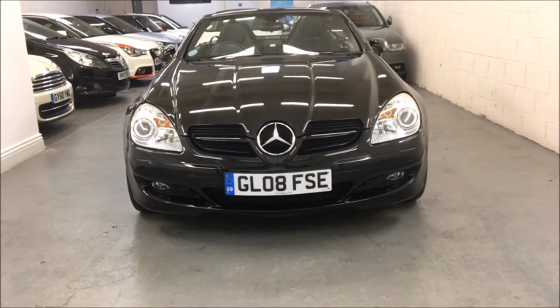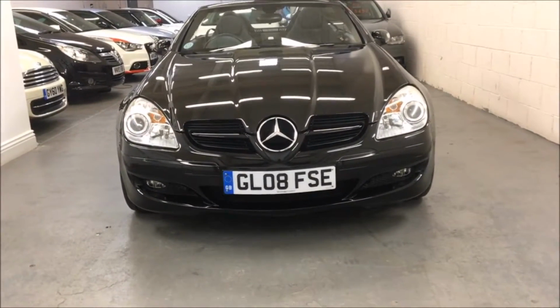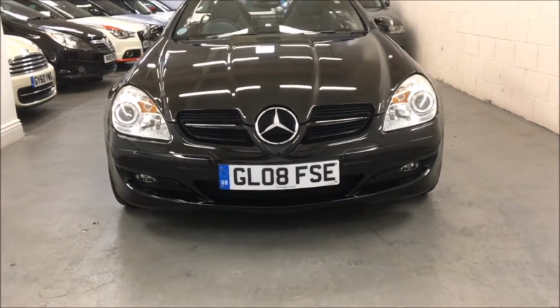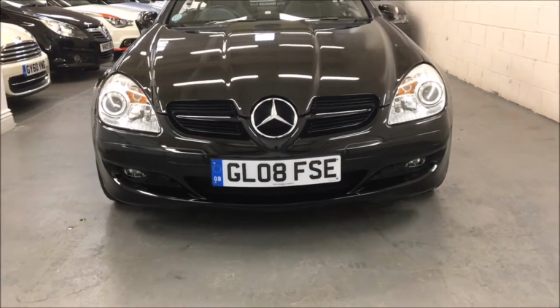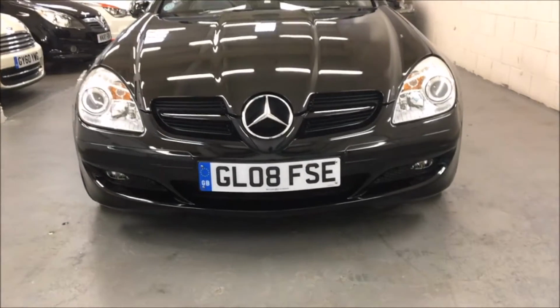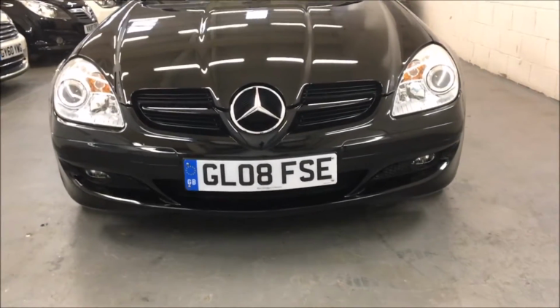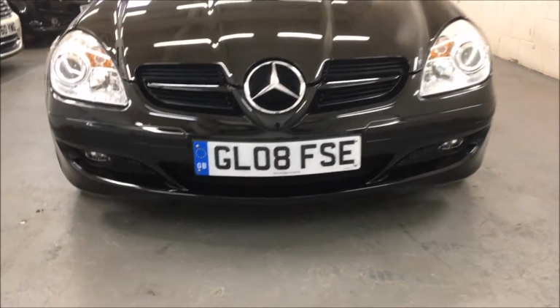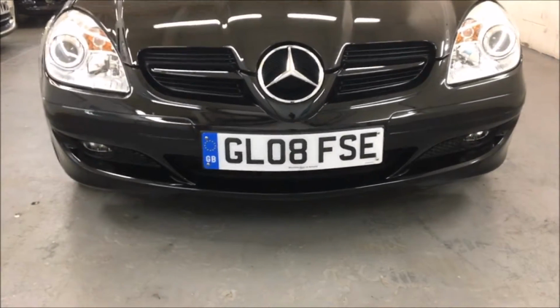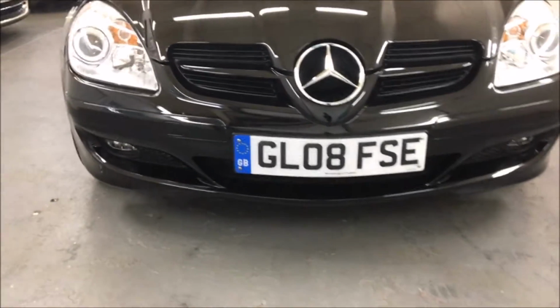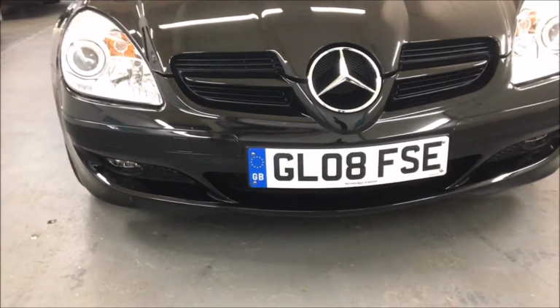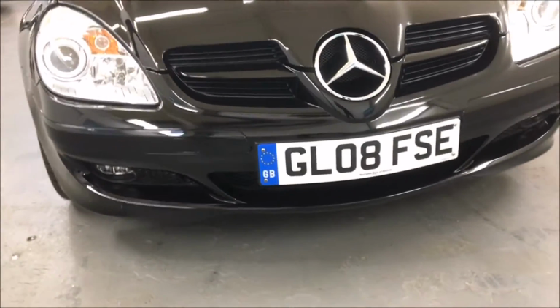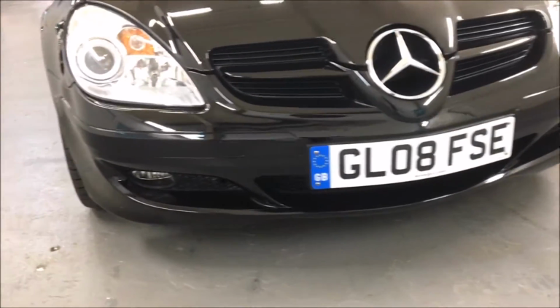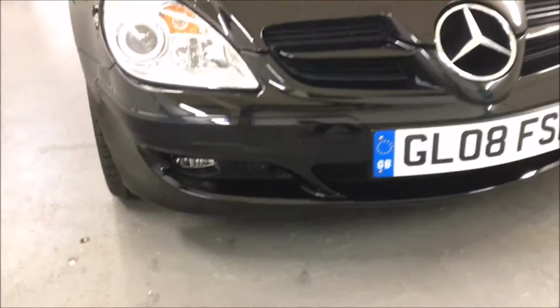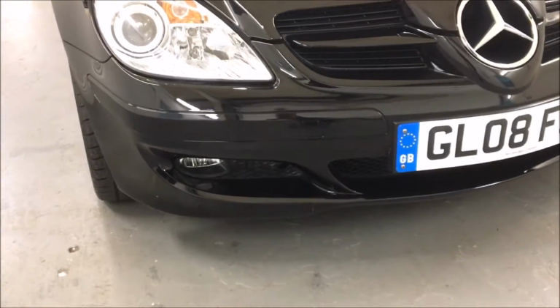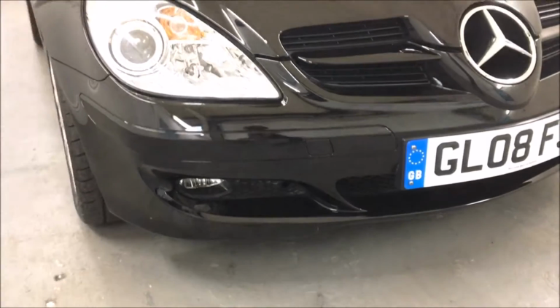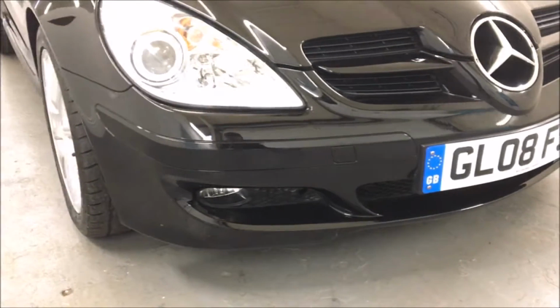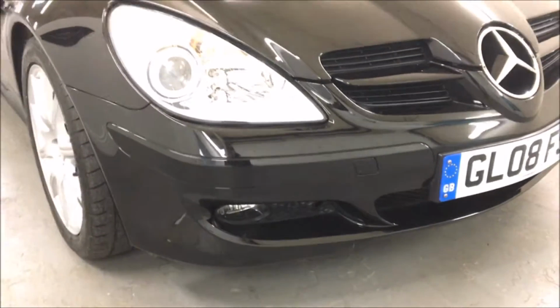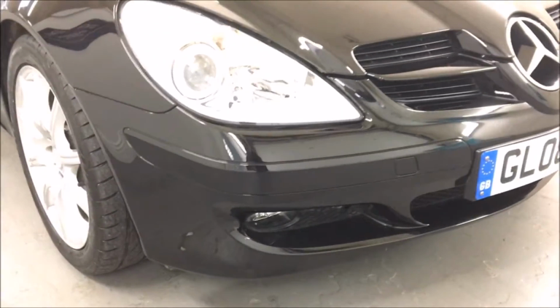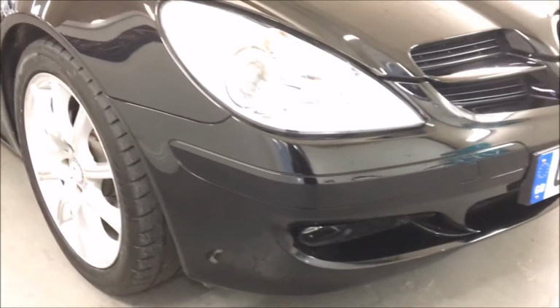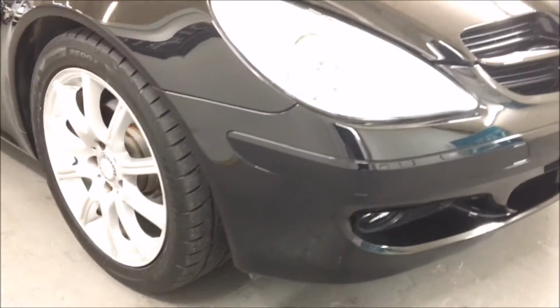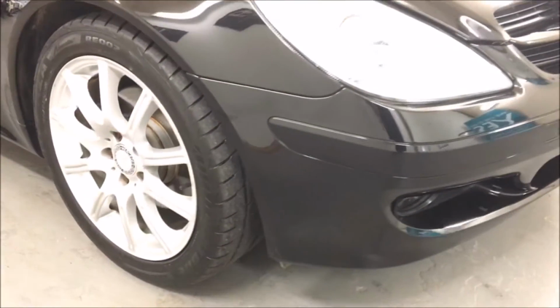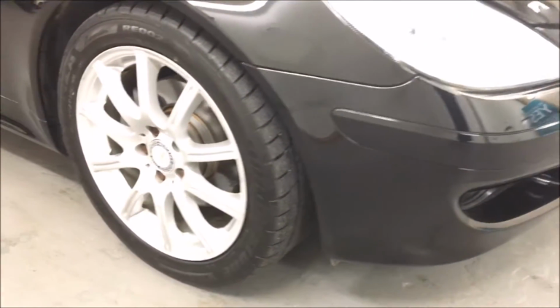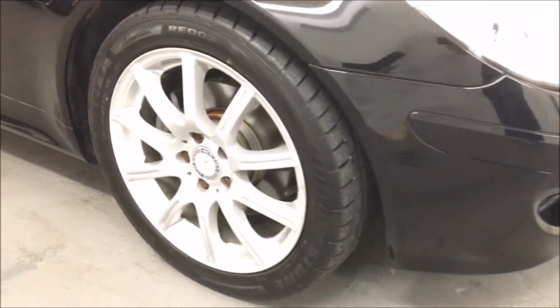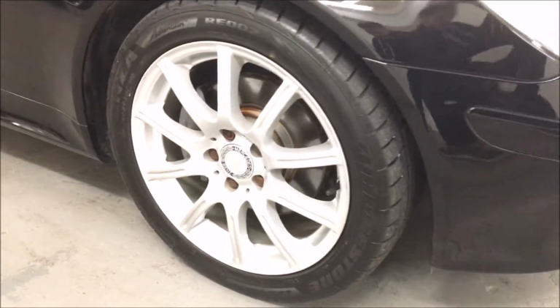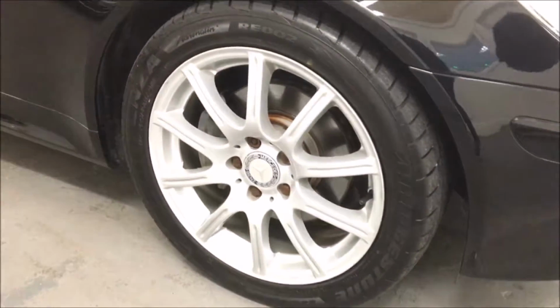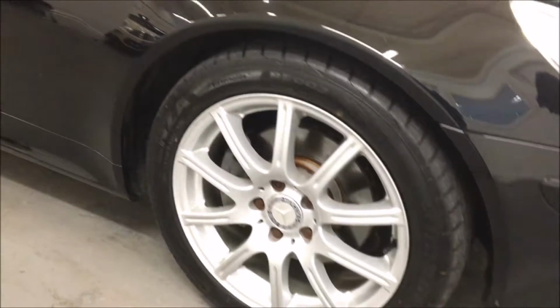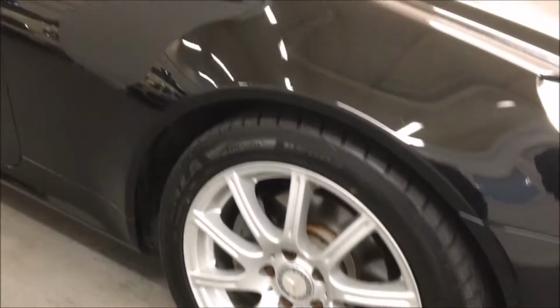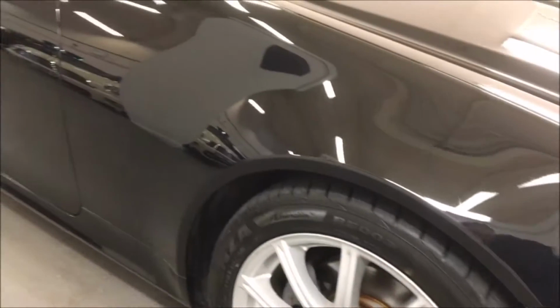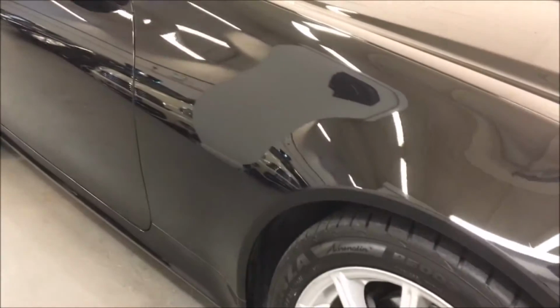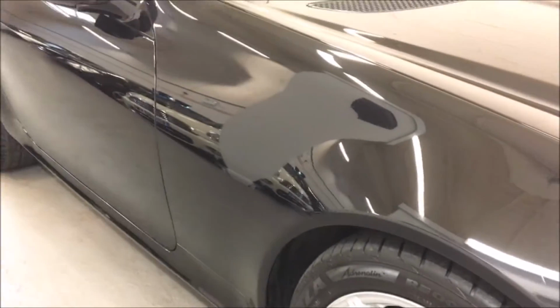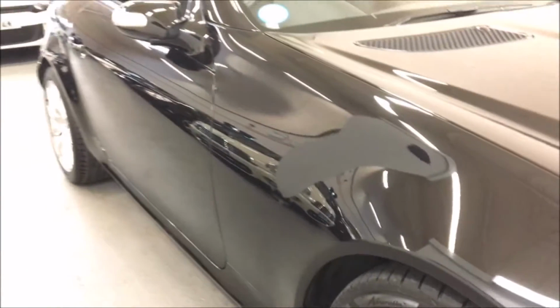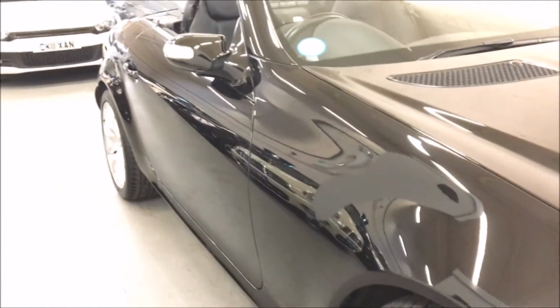This is our stunning Mercedes SLK 280. It's a 2008 car, a dealer demonstrator plus one private owner. It's got lovely miles — it's covered 20,000 miles. It also benefits from a Mercedes main dealer service history.